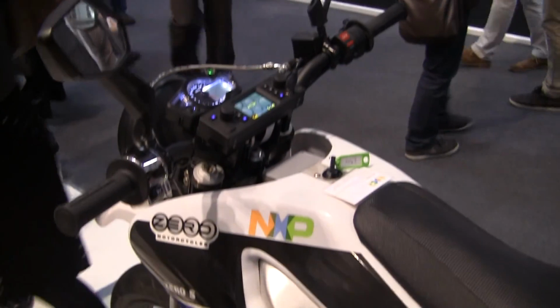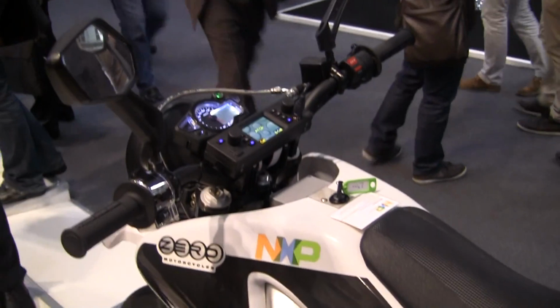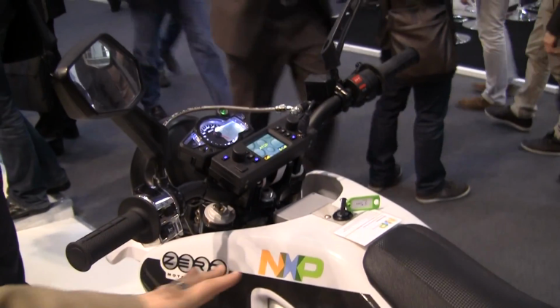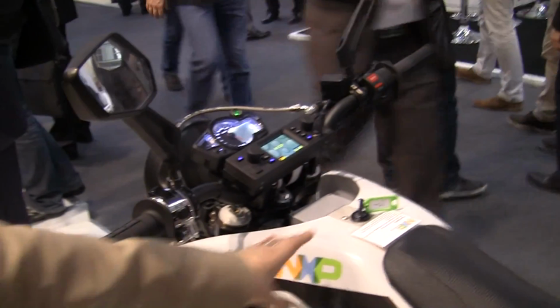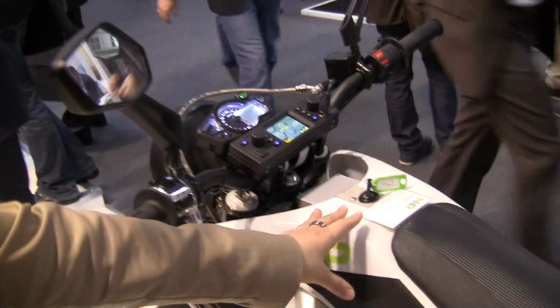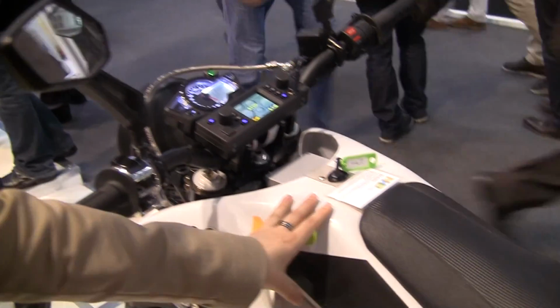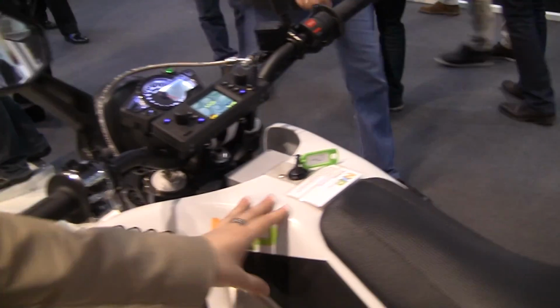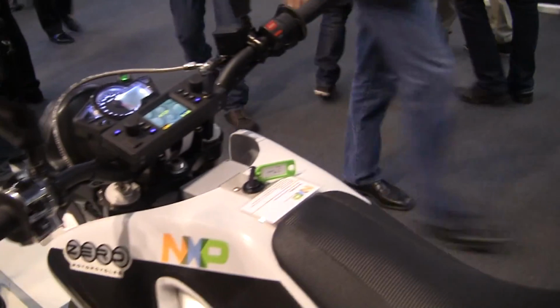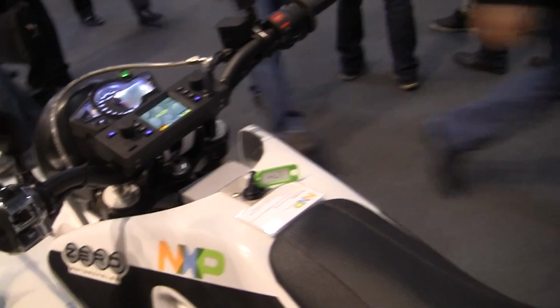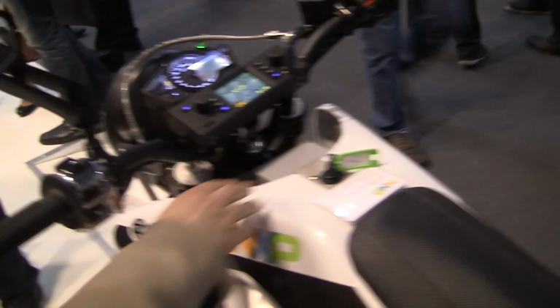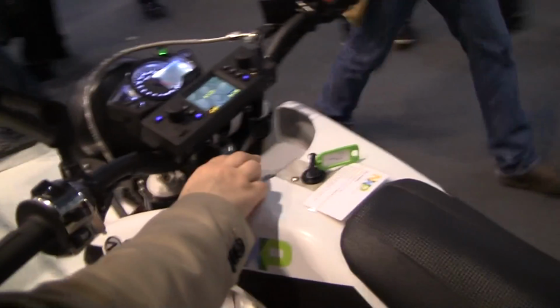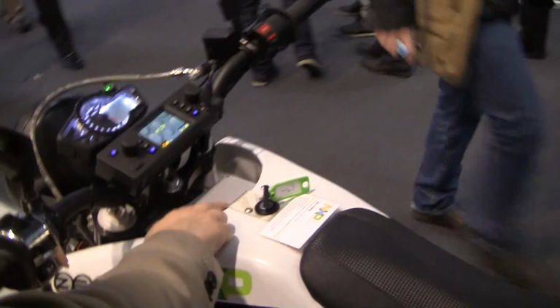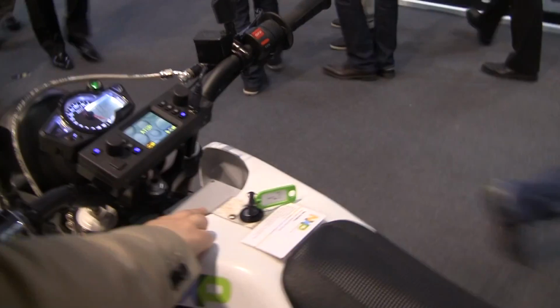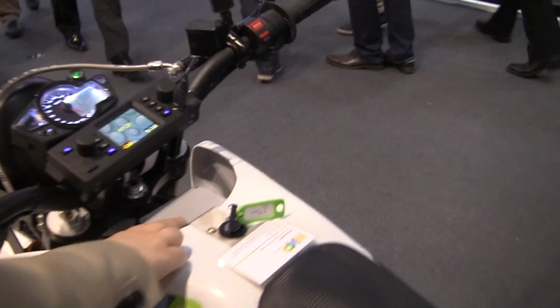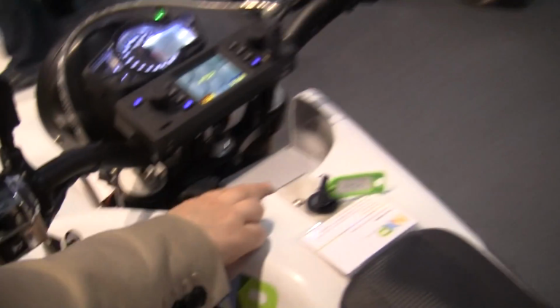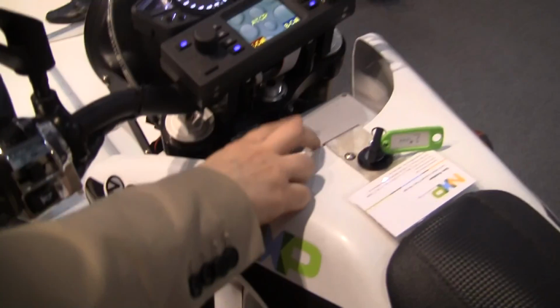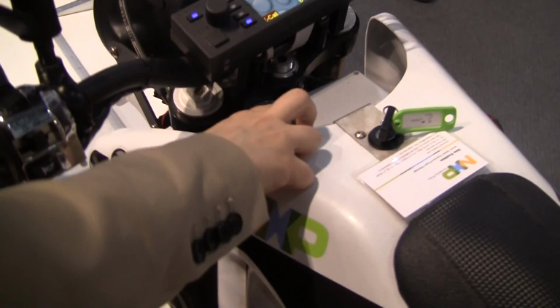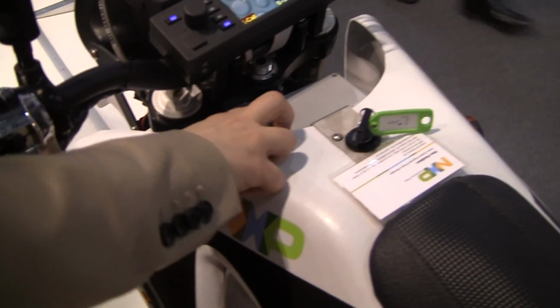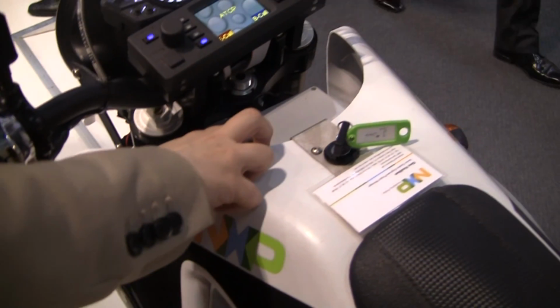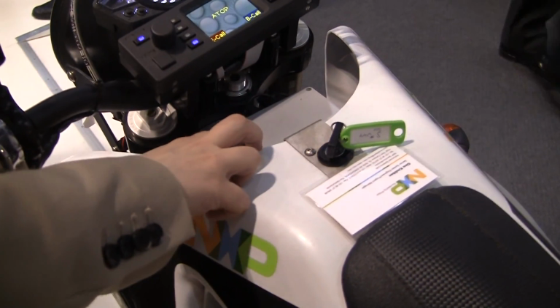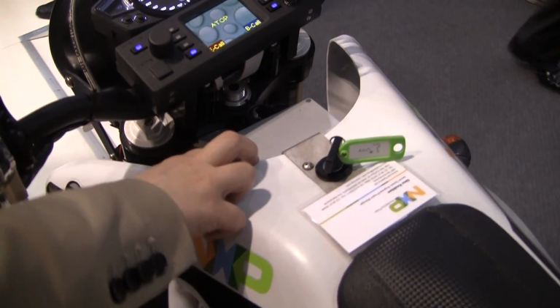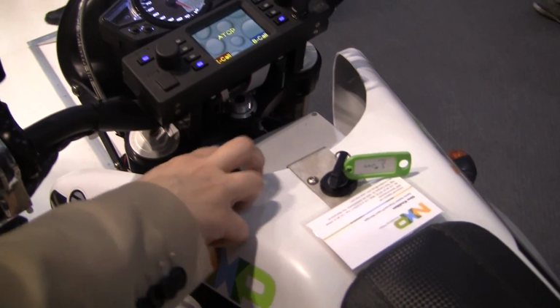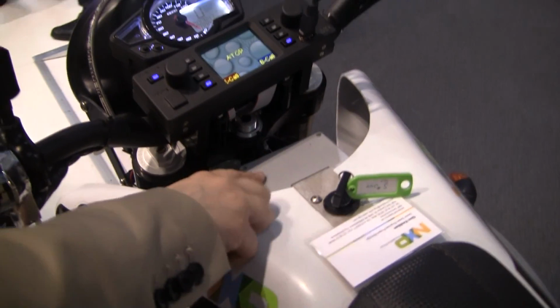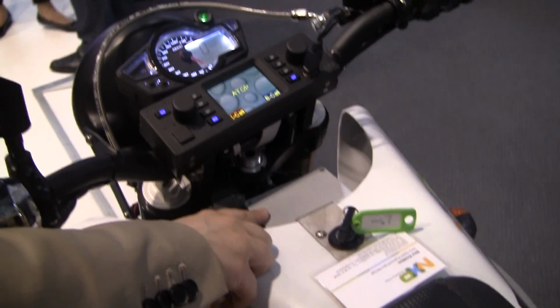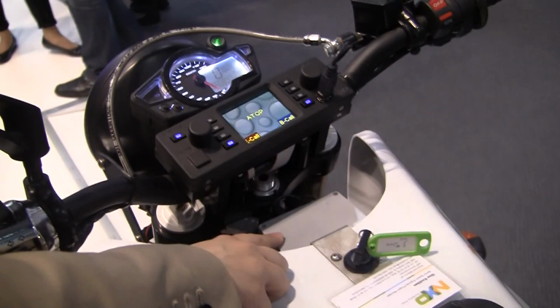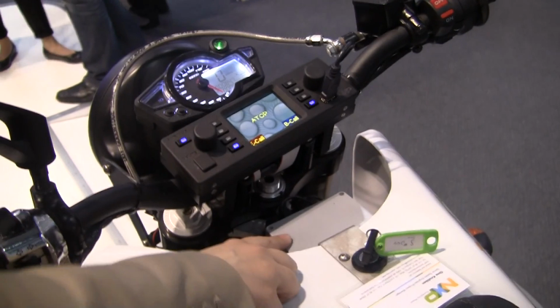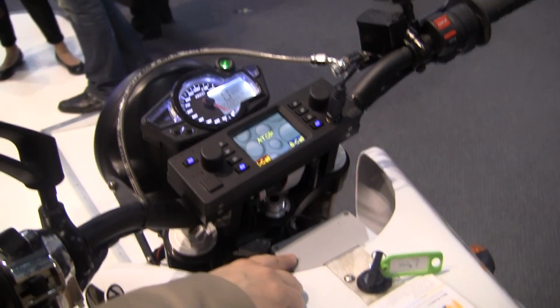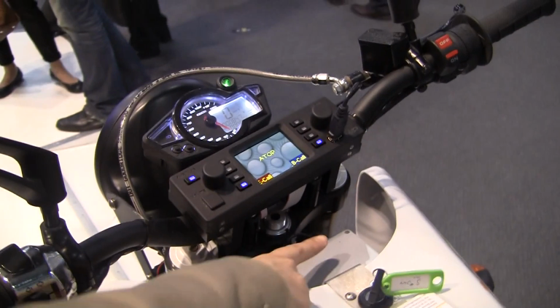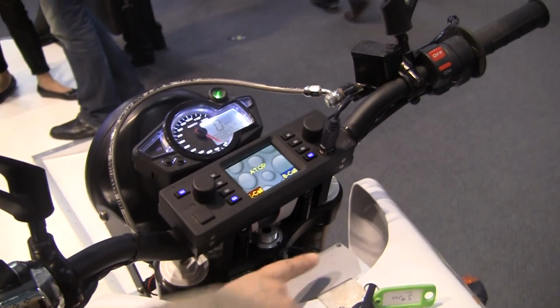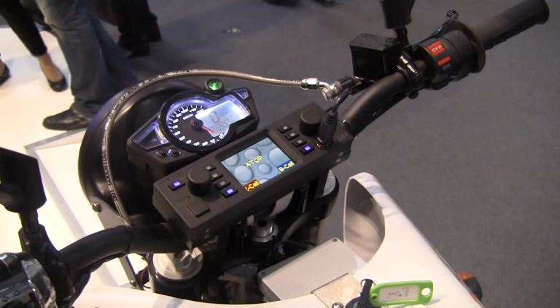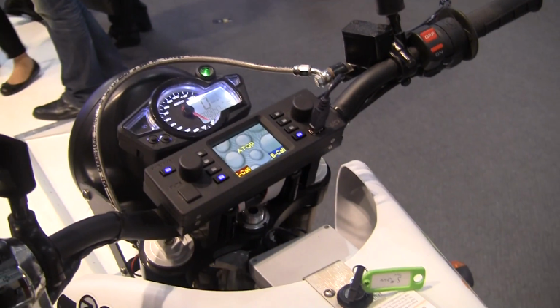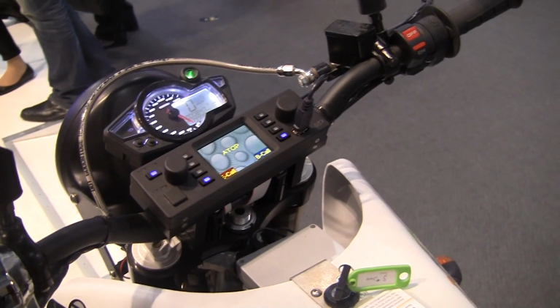So we have equipped this electric motorbike with a telematics unit and in this telematics unit we have an NFC reader and we also have a secure element.